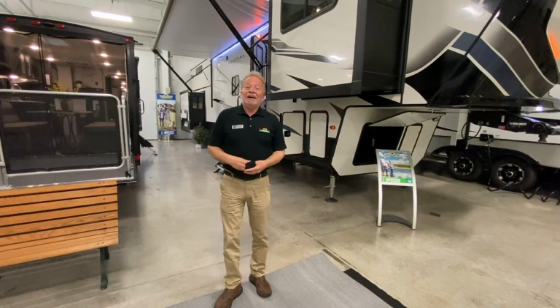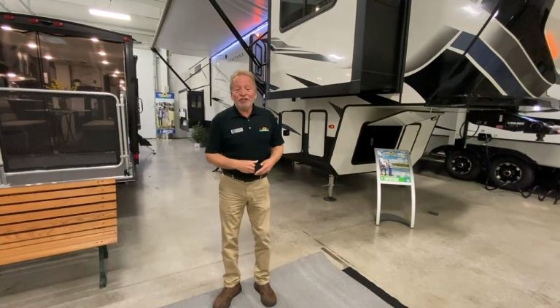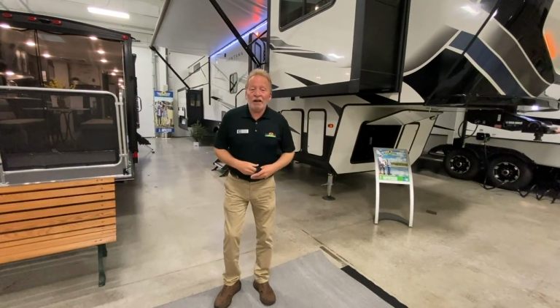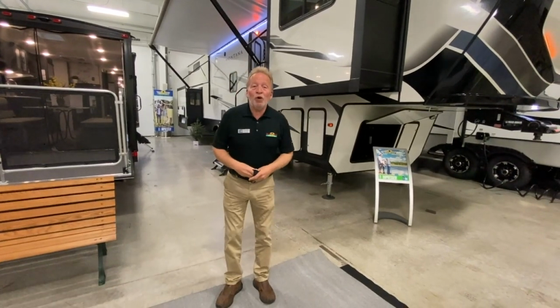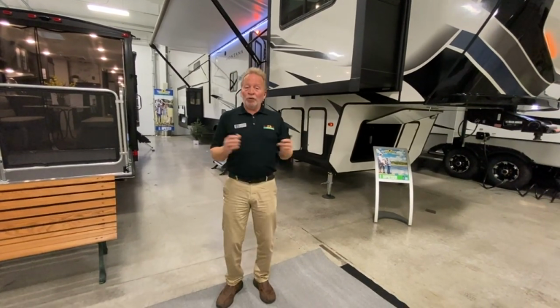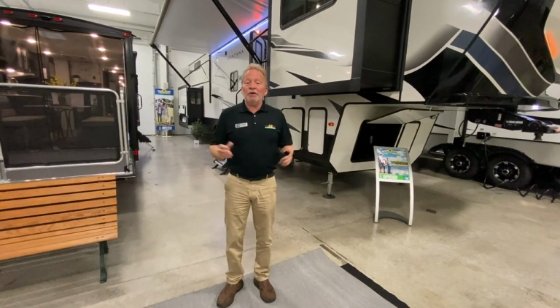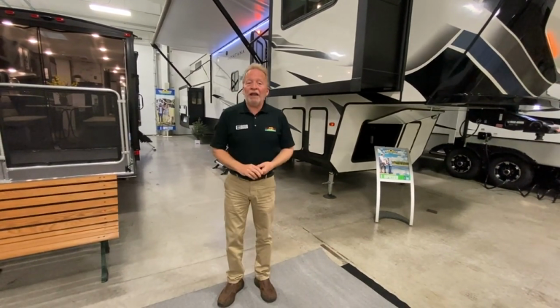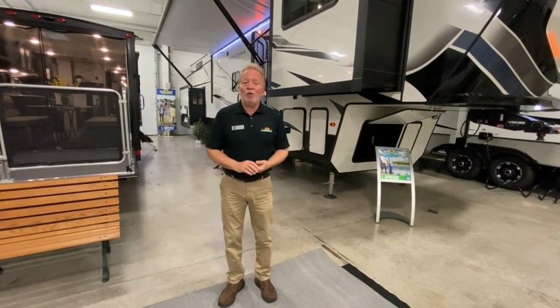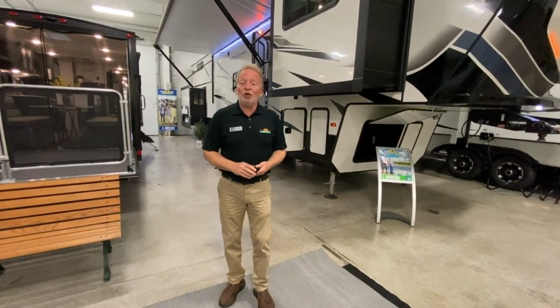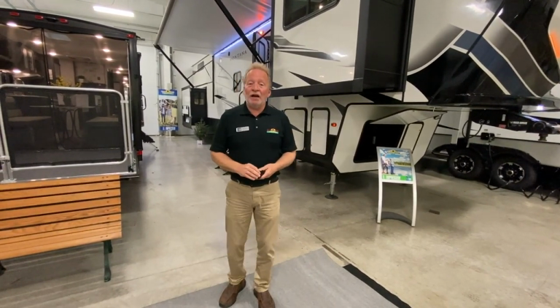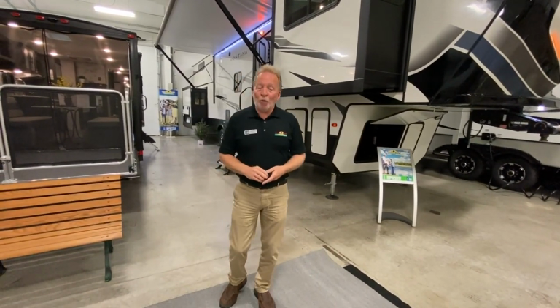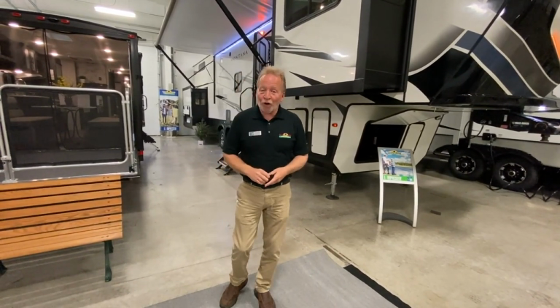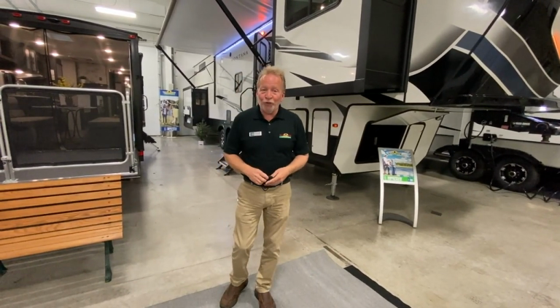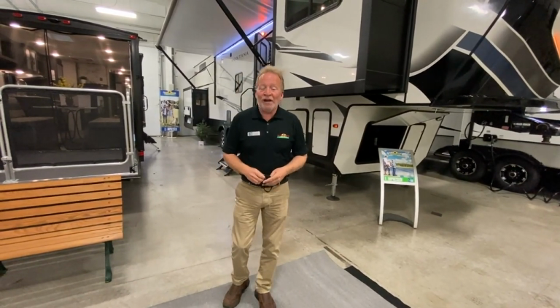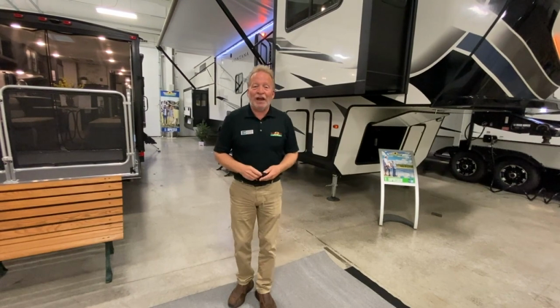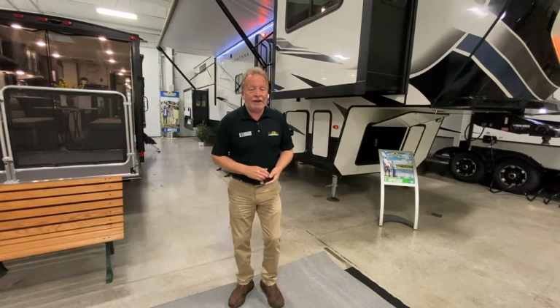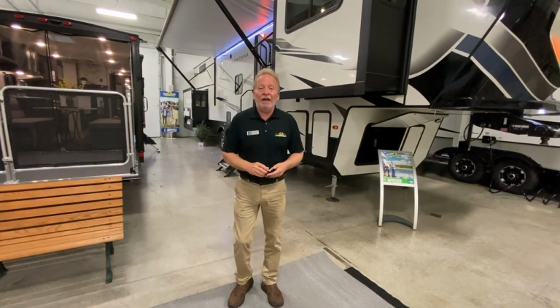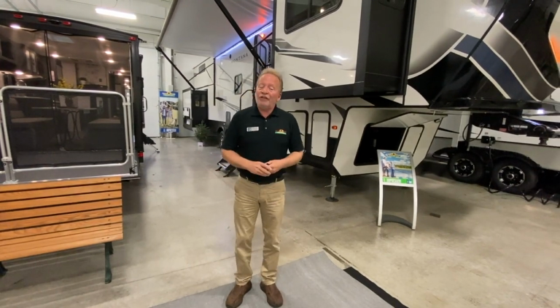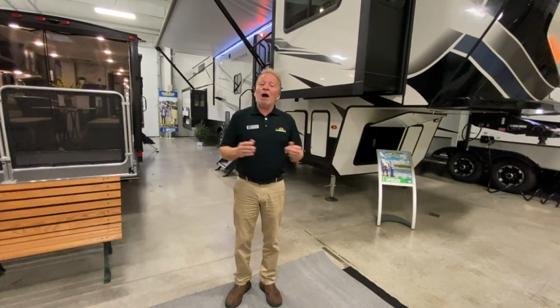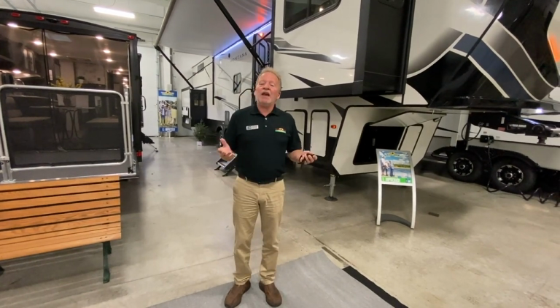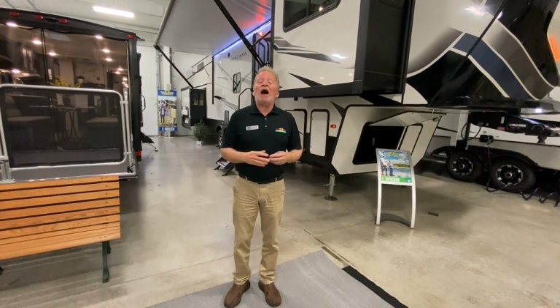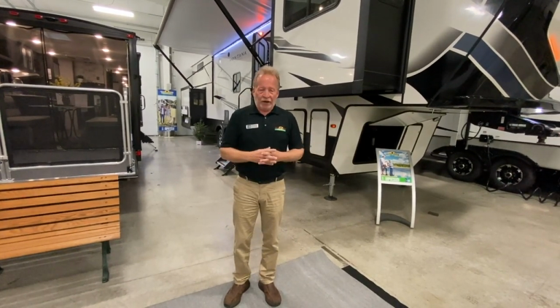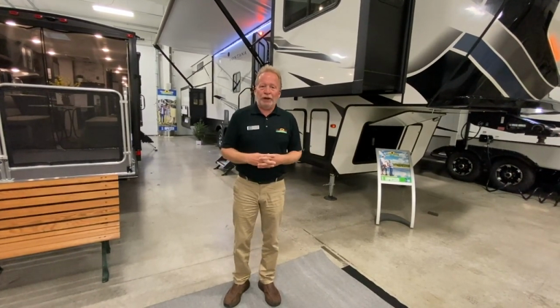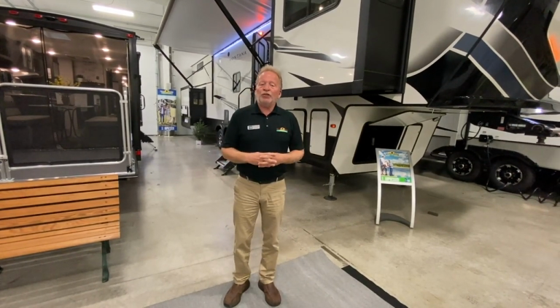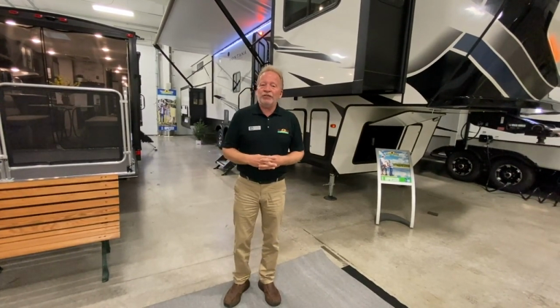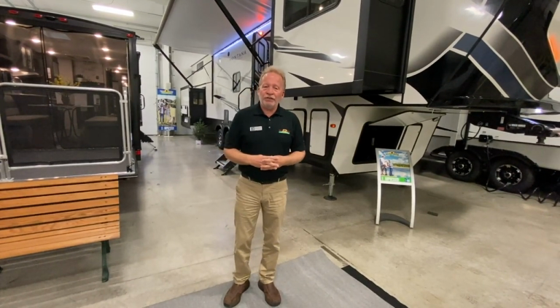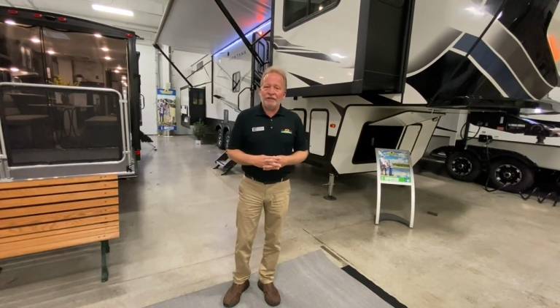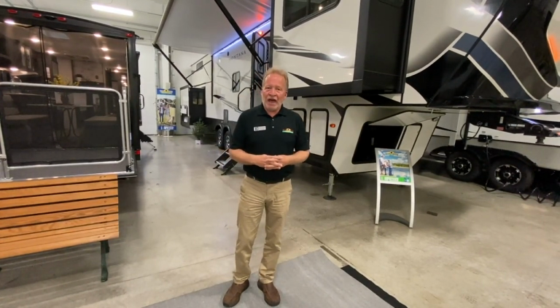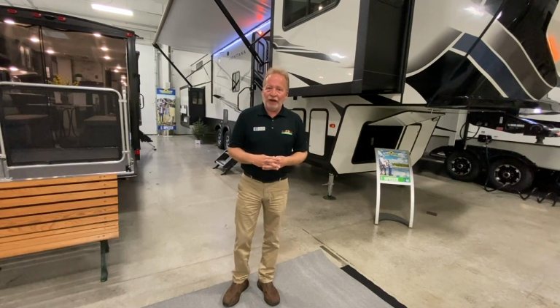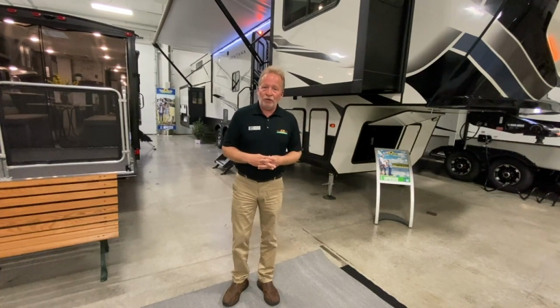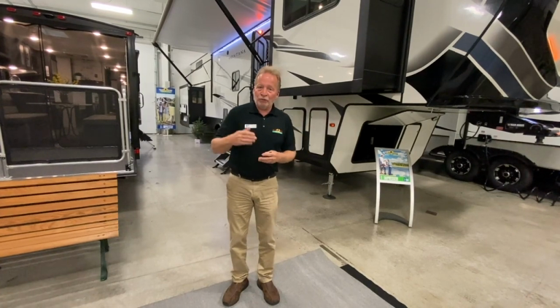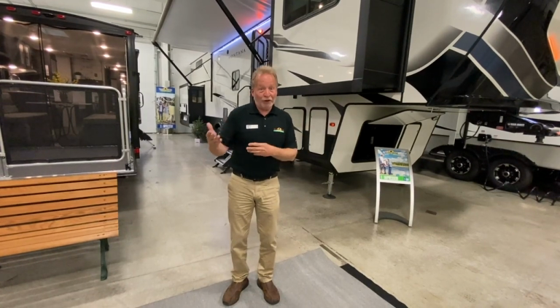Hi, it's John Hancock with Walnut Ridge Family RV and welcome to another Walk Through Wednesday. Today, it's the Montana High Country 377FL, or Front Living.